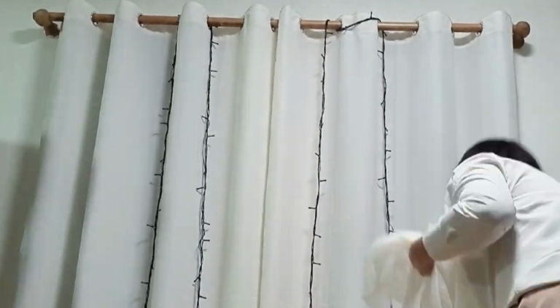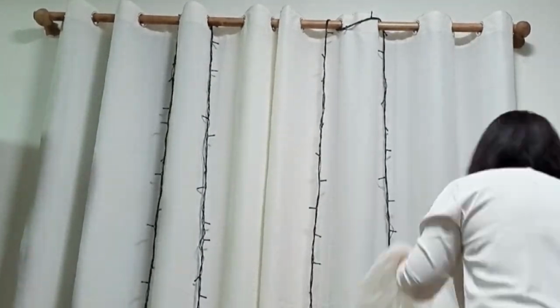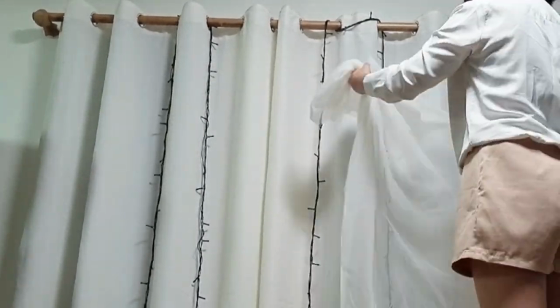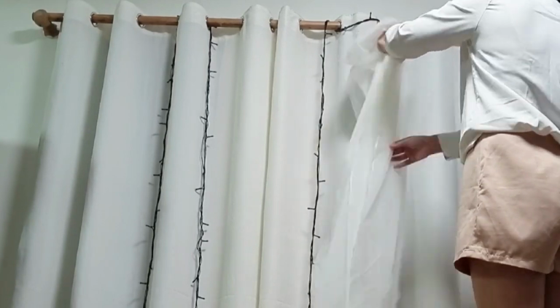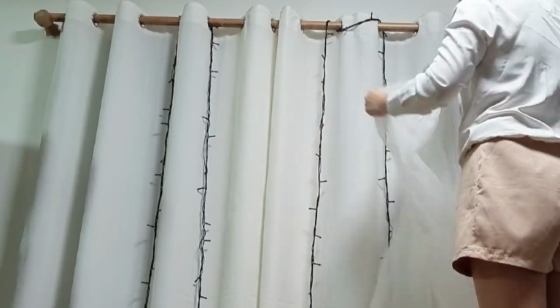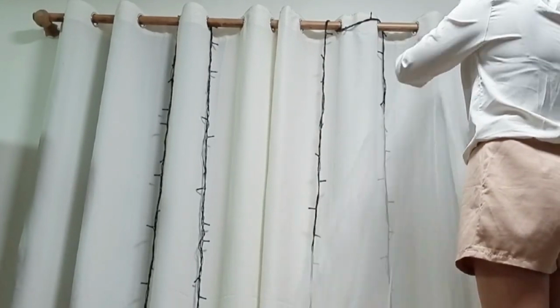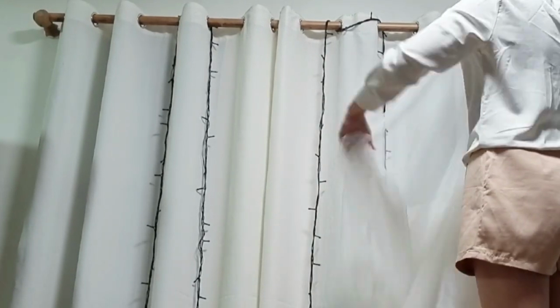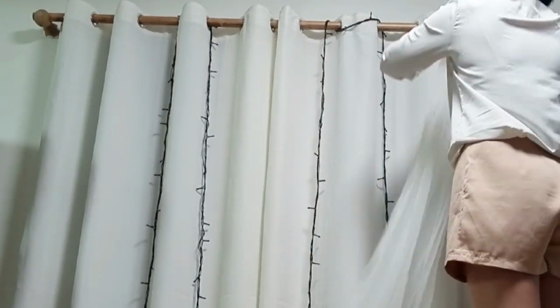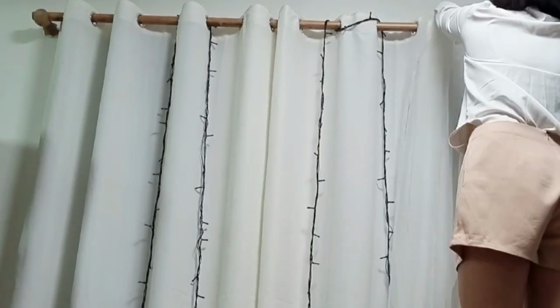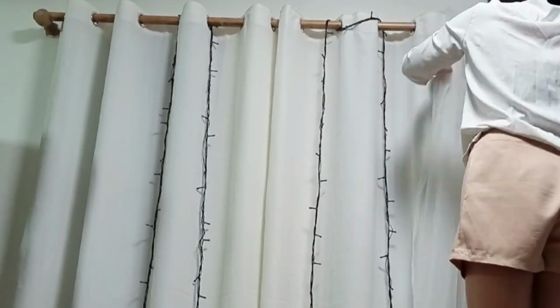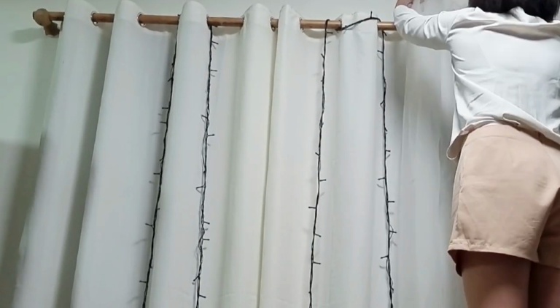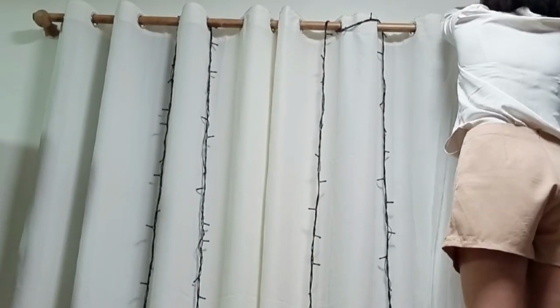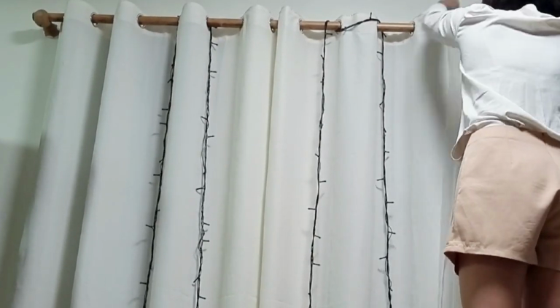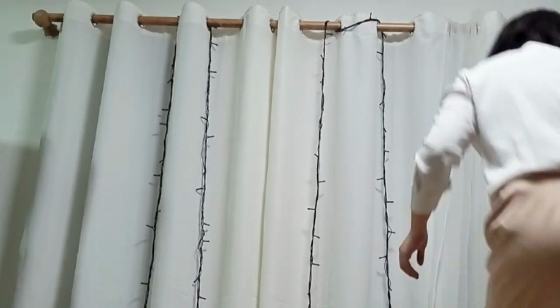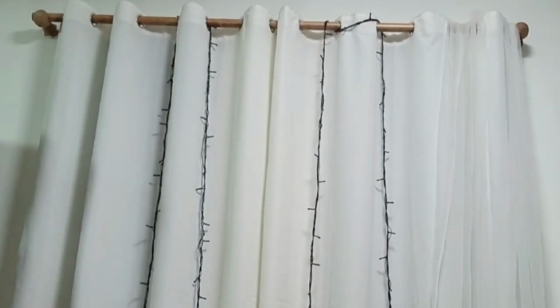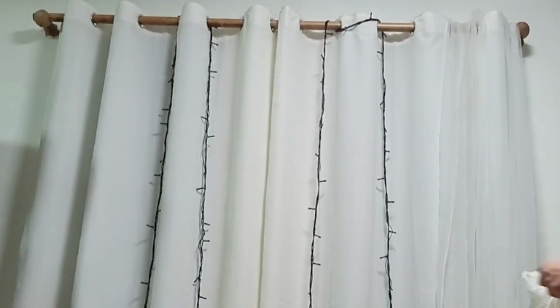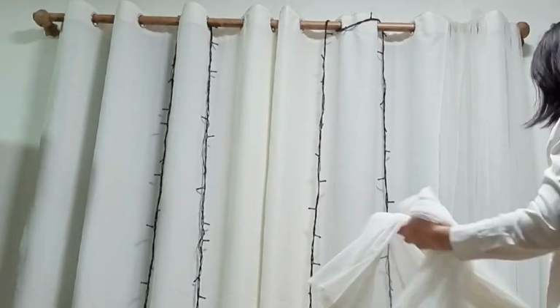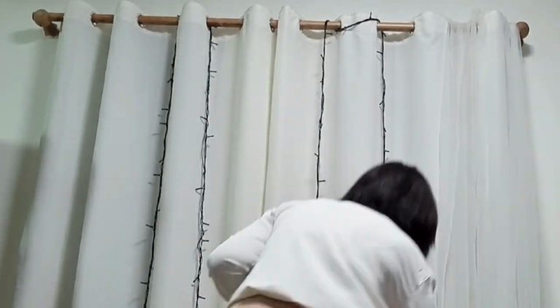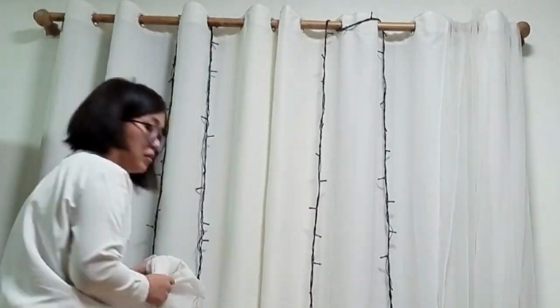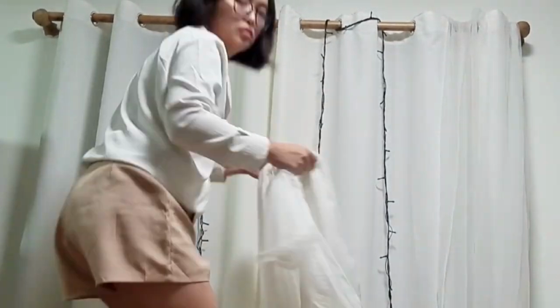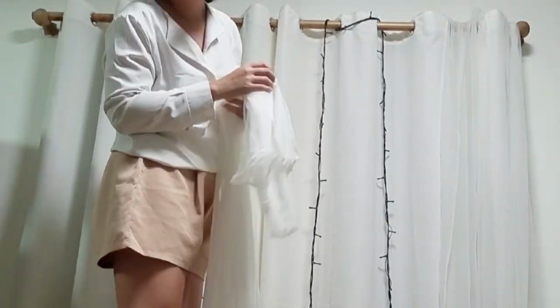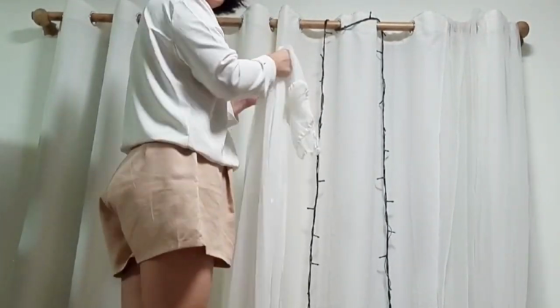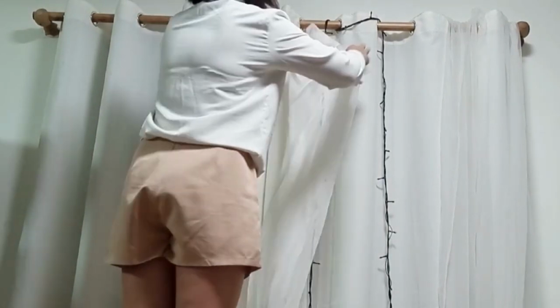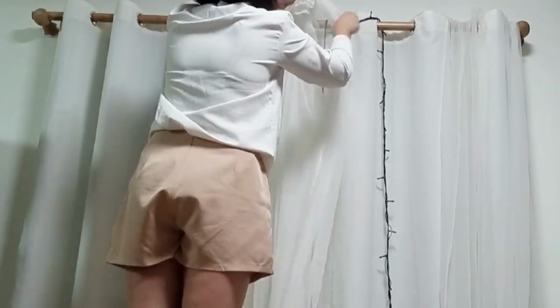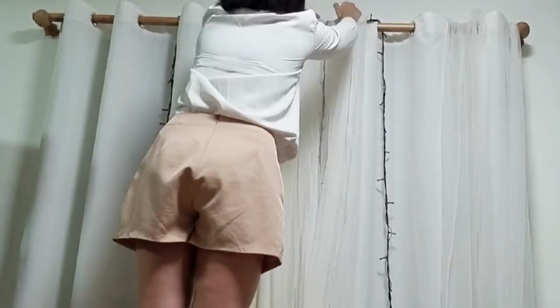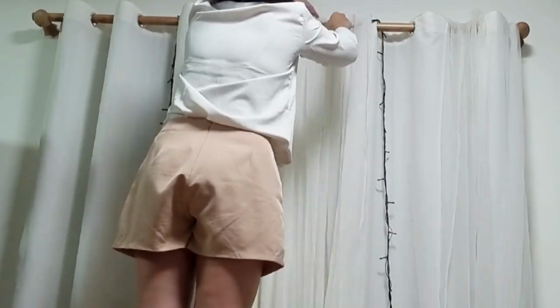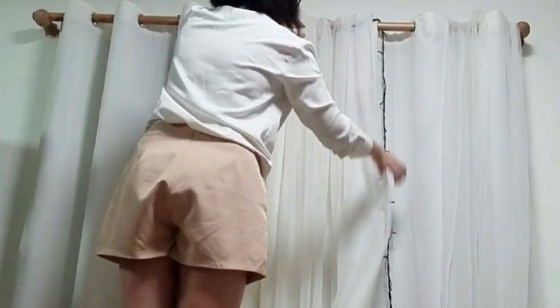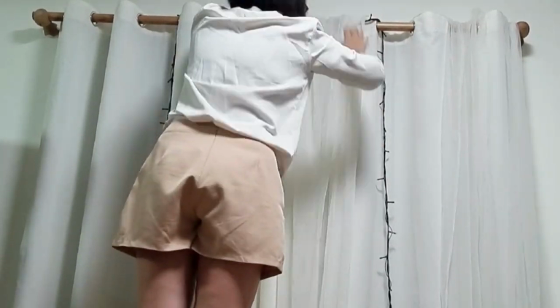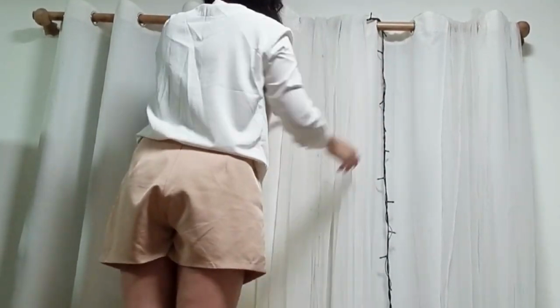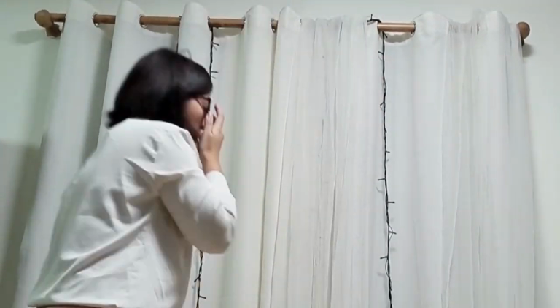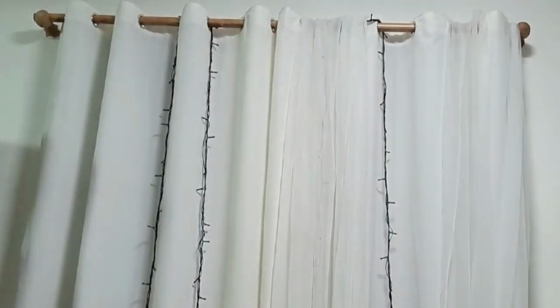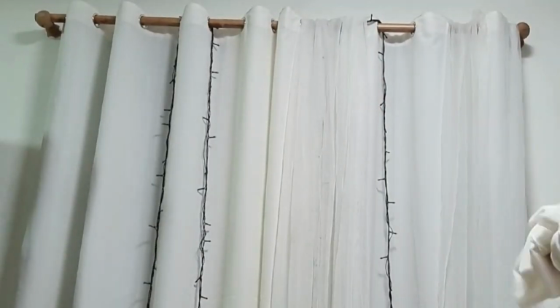Hang the tulle panels over the curtain and Christmas lights. I used a total of 6 panels with 60 inches width and 8 feet length.